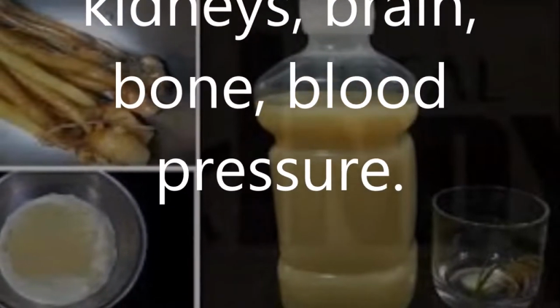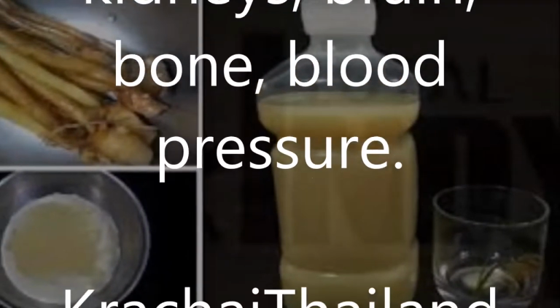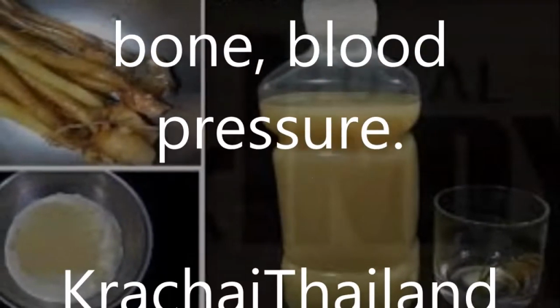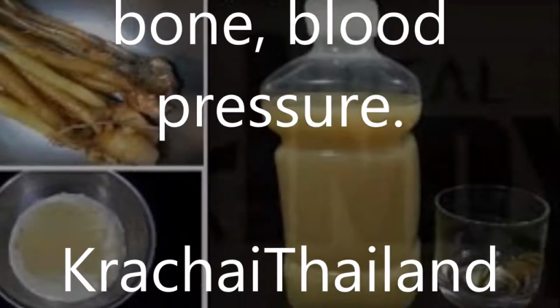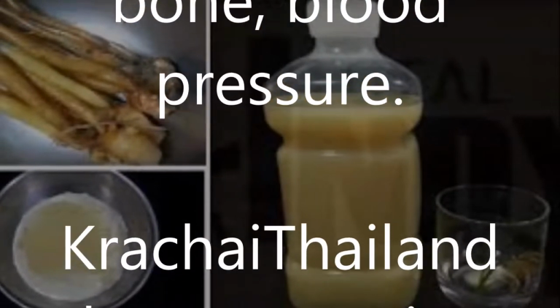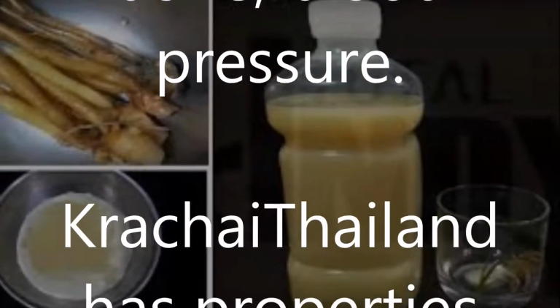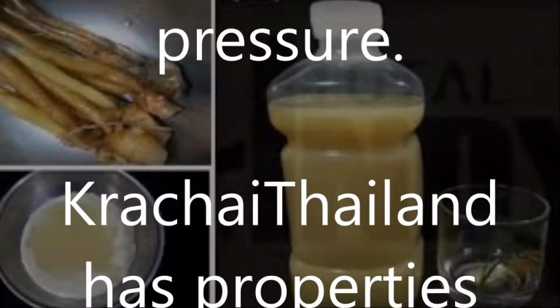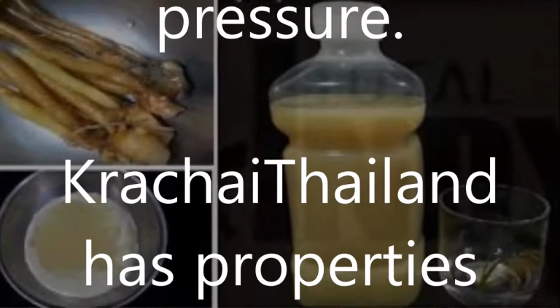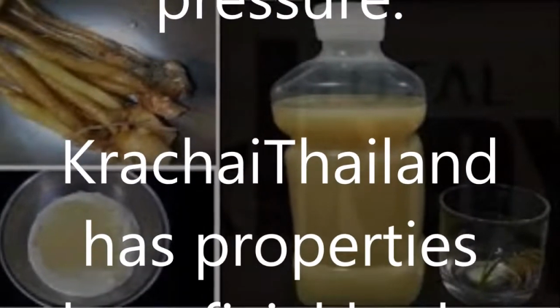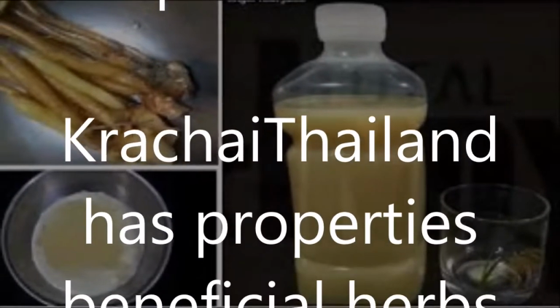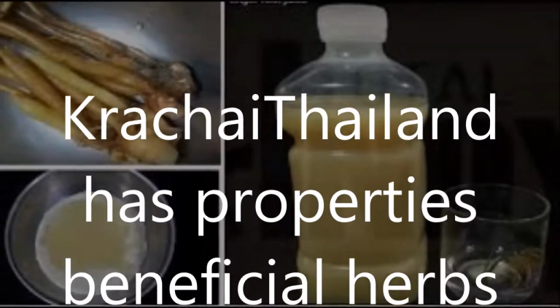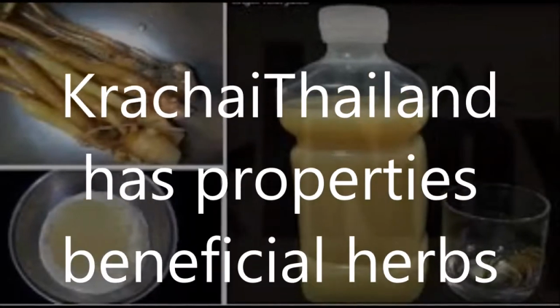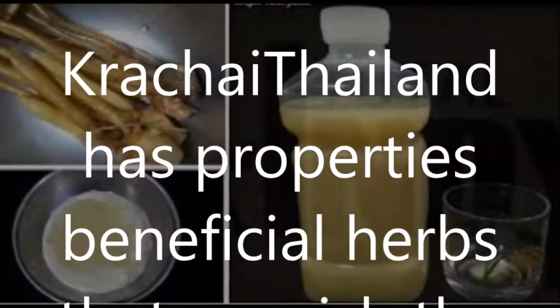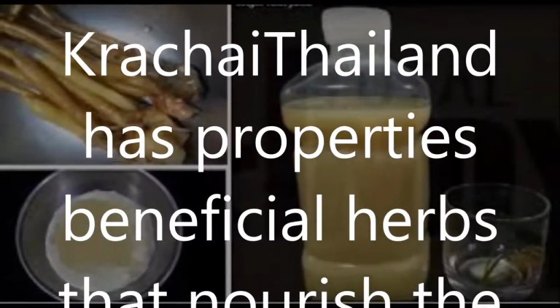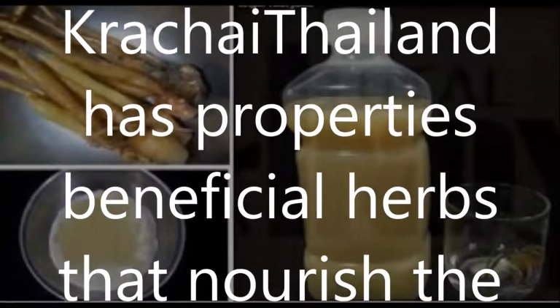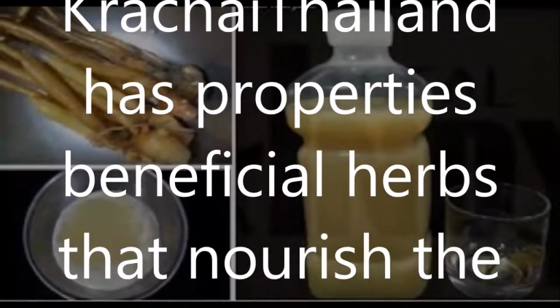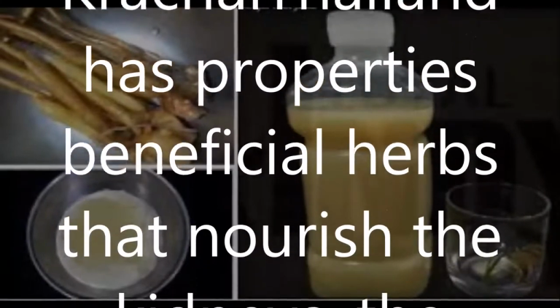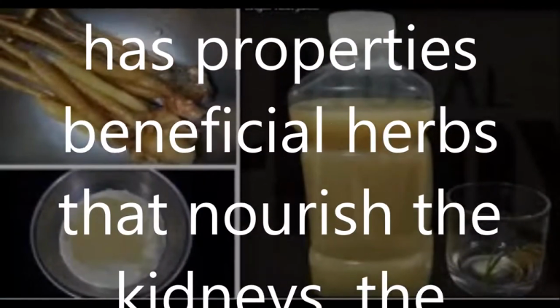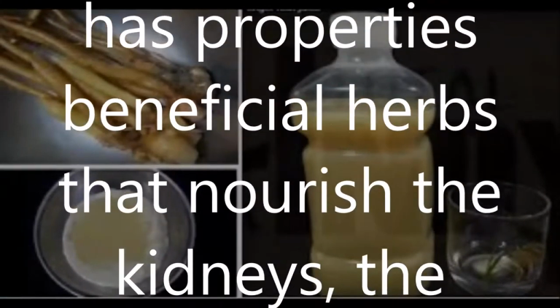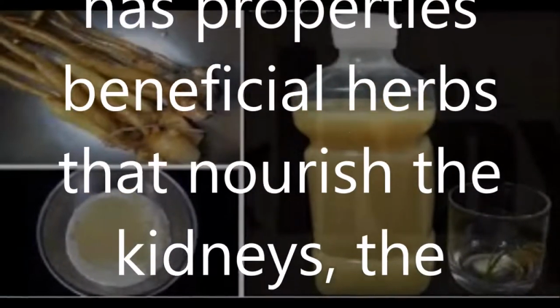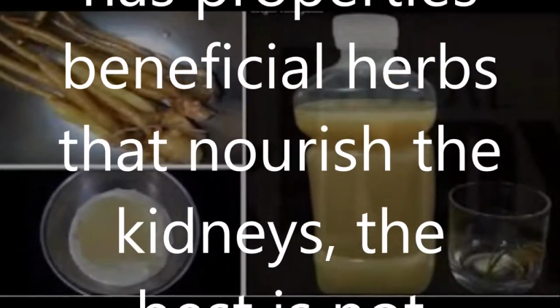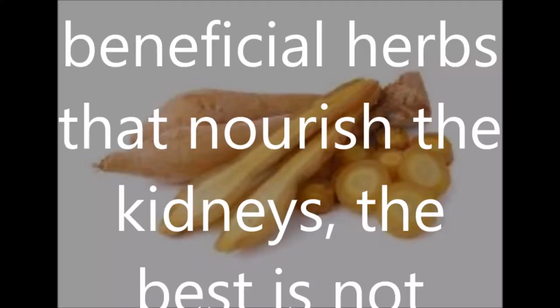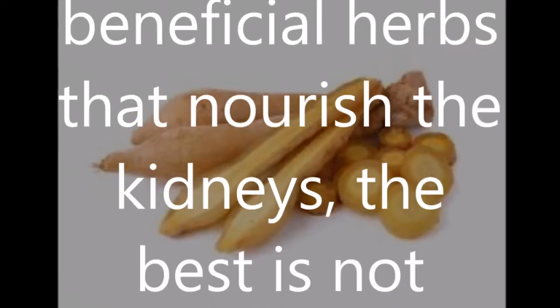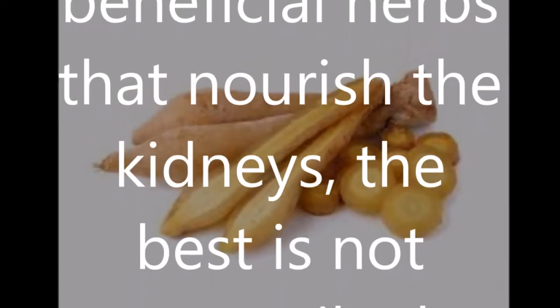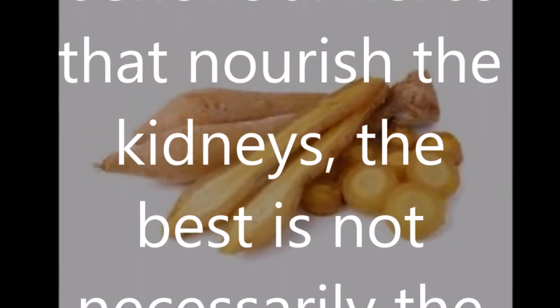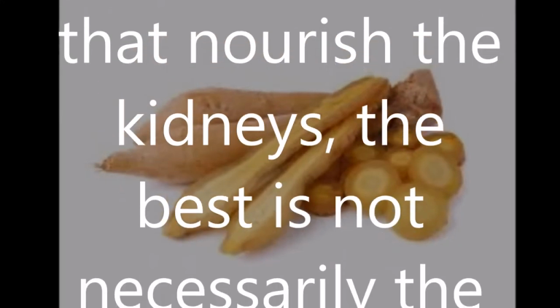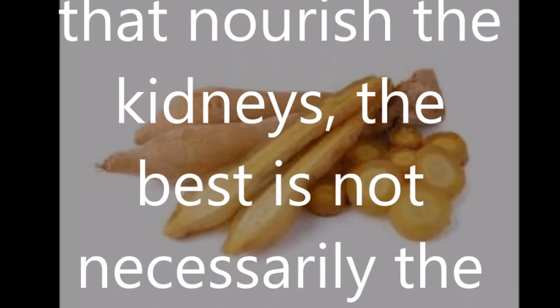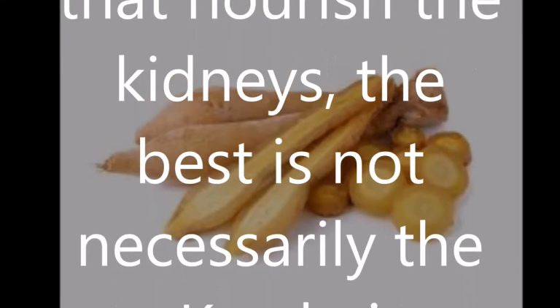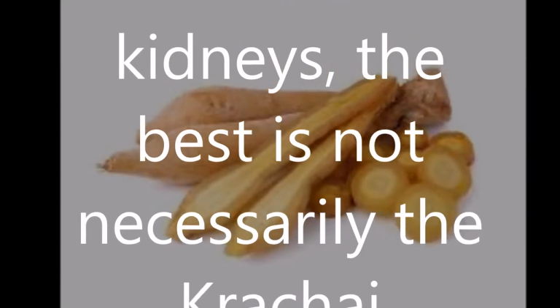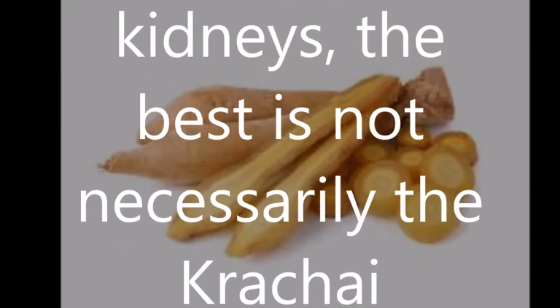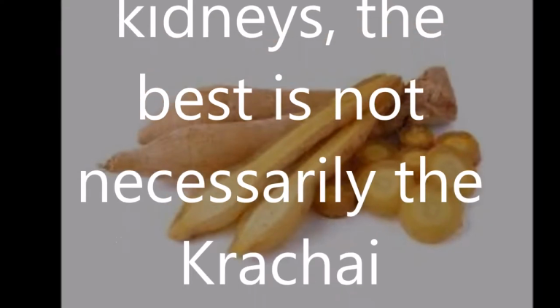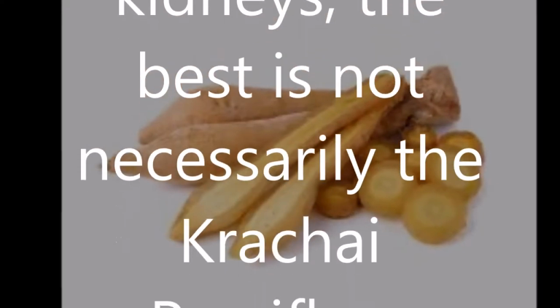Krachai drinking water helps the kidneys, brain, bone, and blood pressure. Krachai has properties of beneficial herbs that nourish the kidneys.